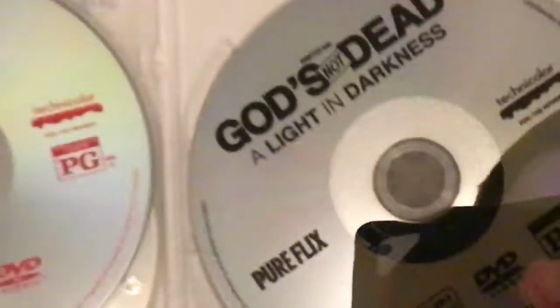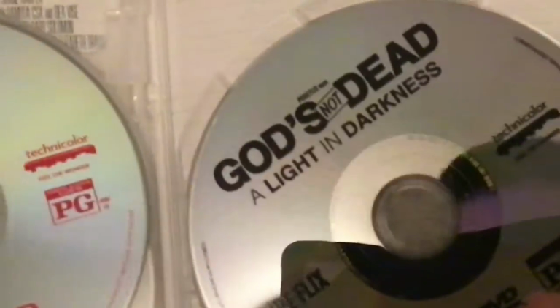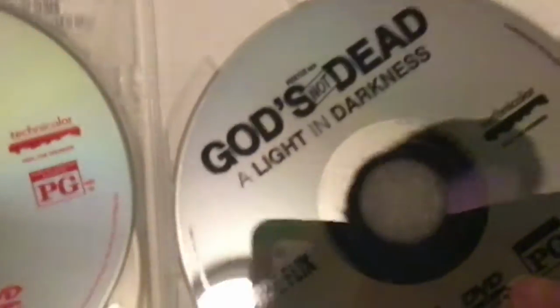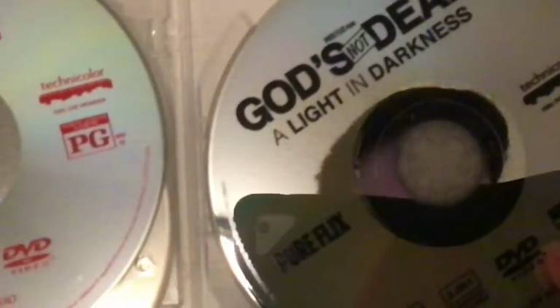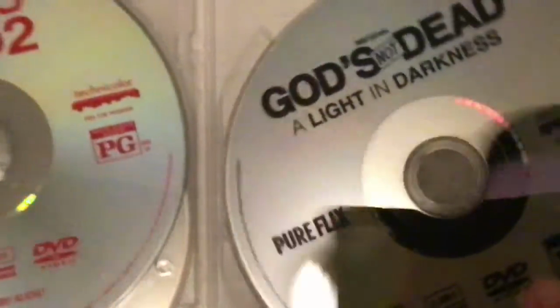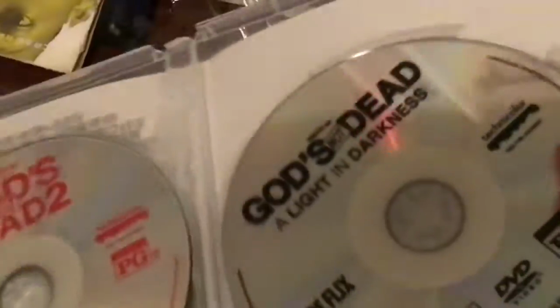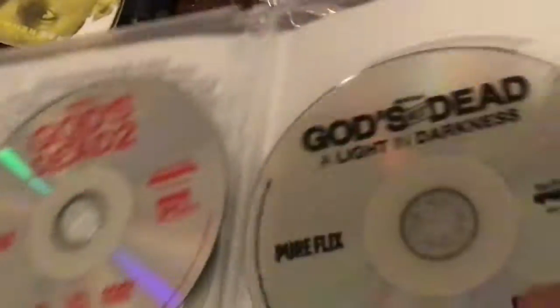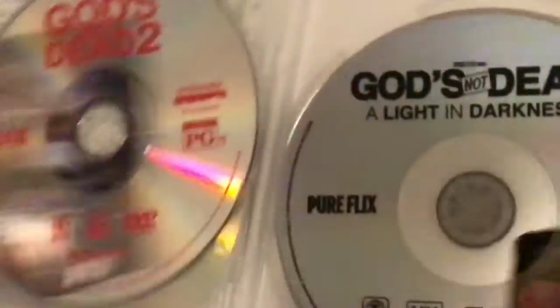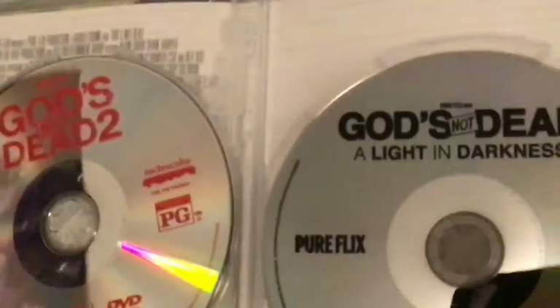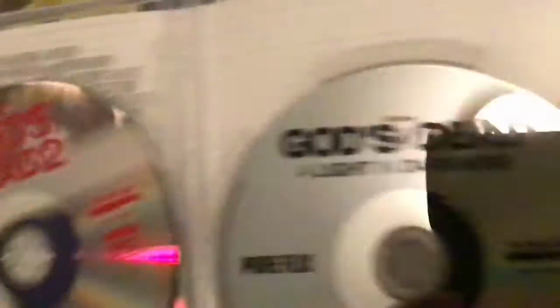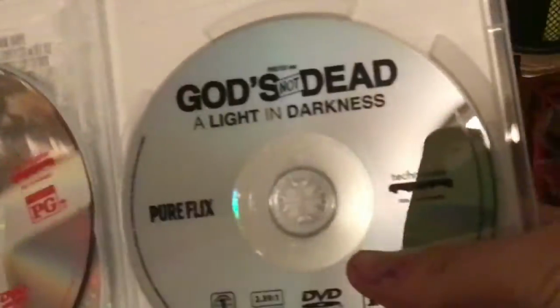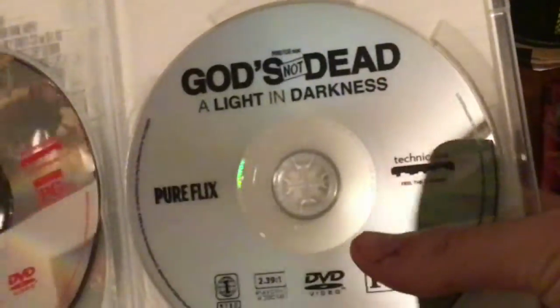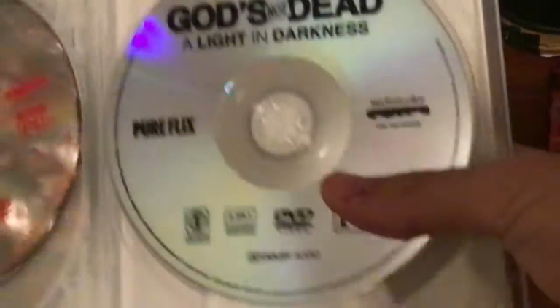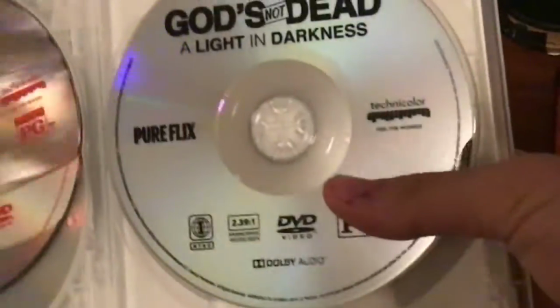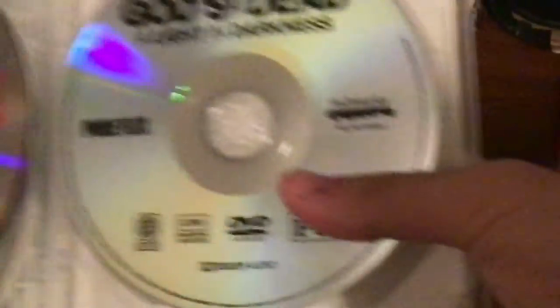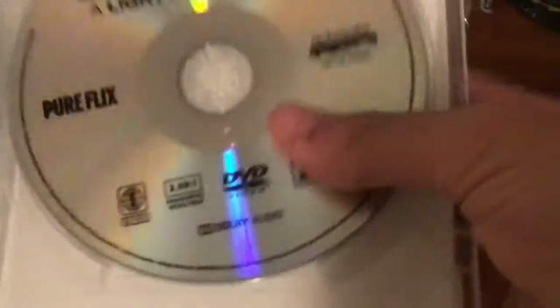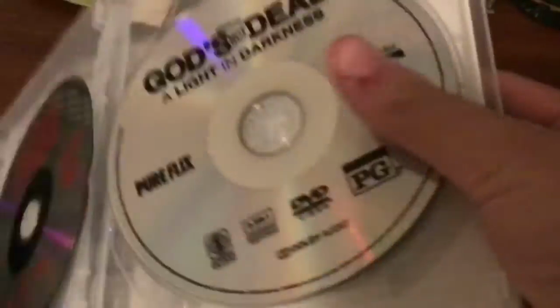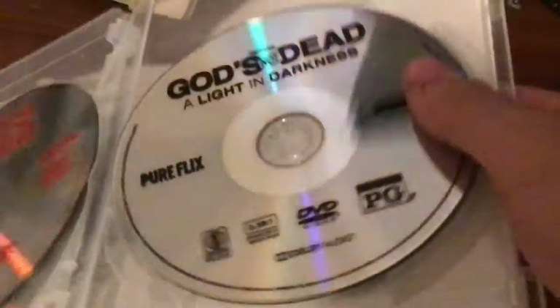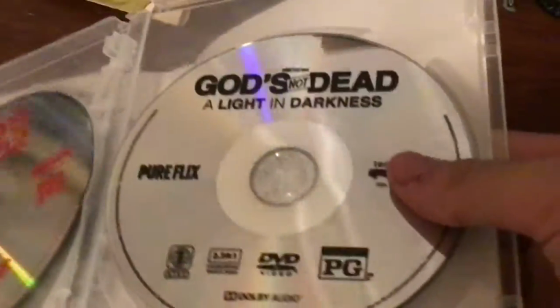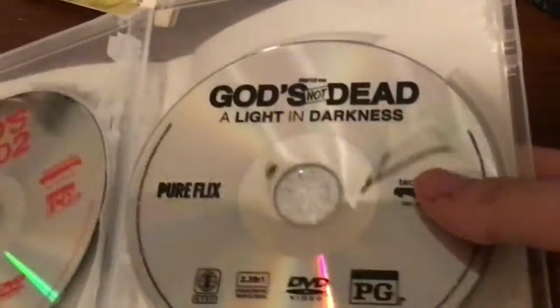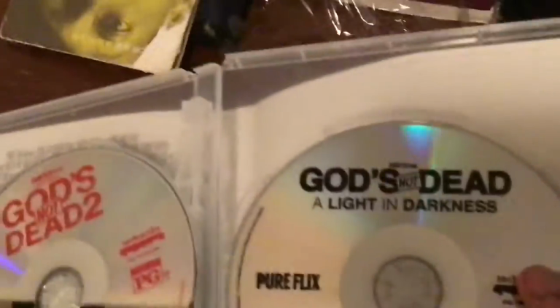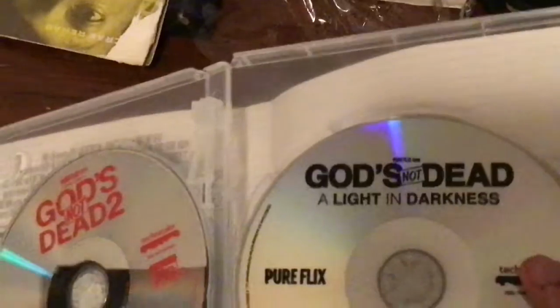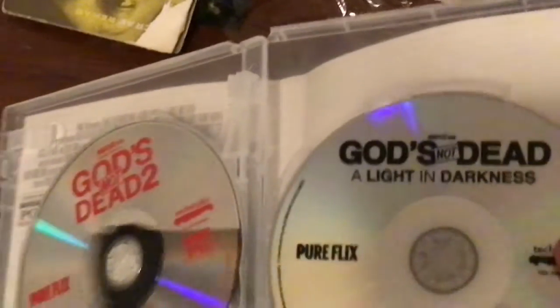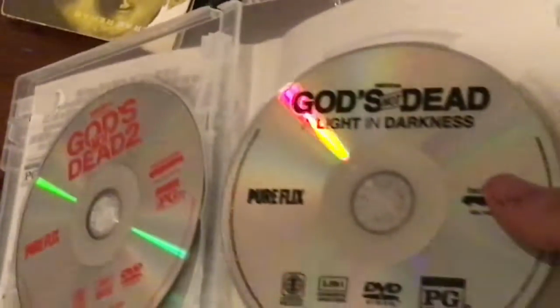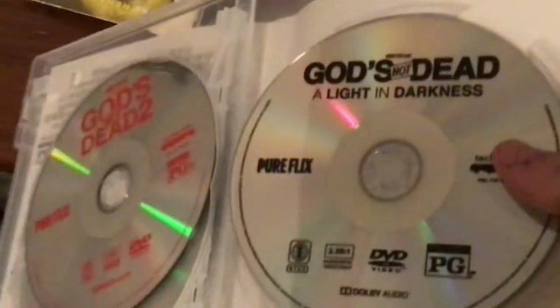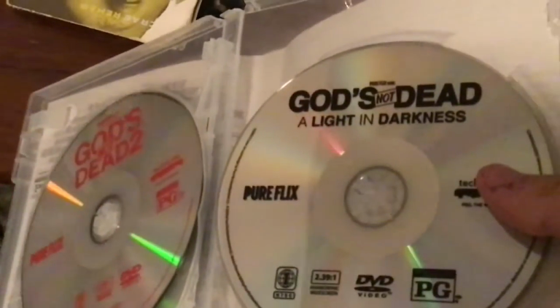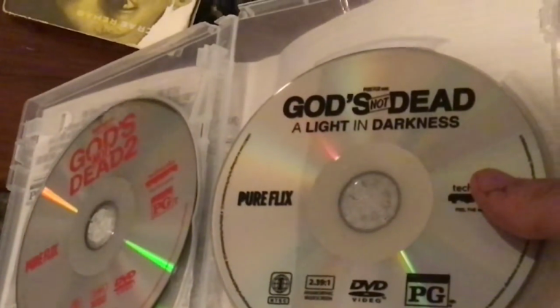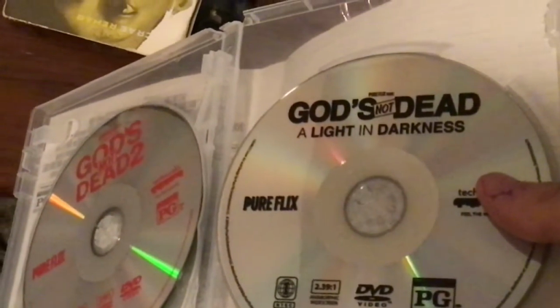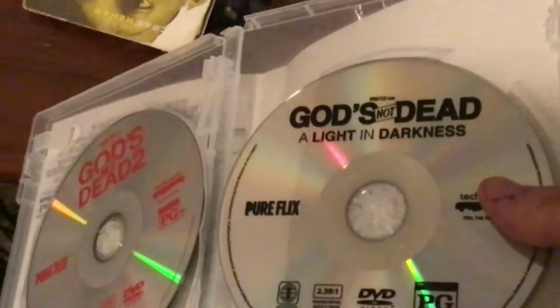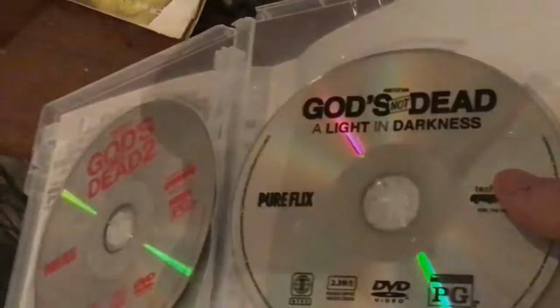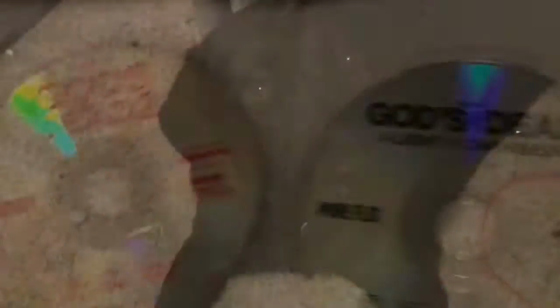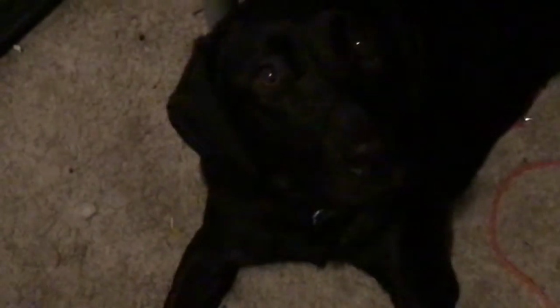And this is God's Not Dead: A Light in Darkness, which is God's Not Dead 3 — but they decided not to call it God's Not Dead 3. They just called it God's Not Dead: A Light in Darkness. It's Lucy, by the way.